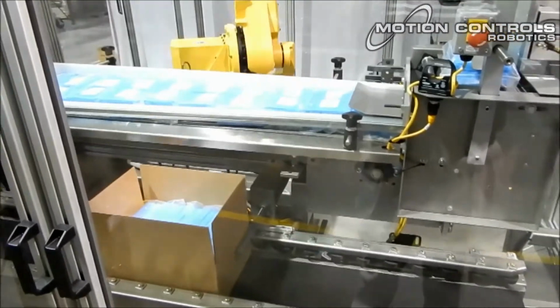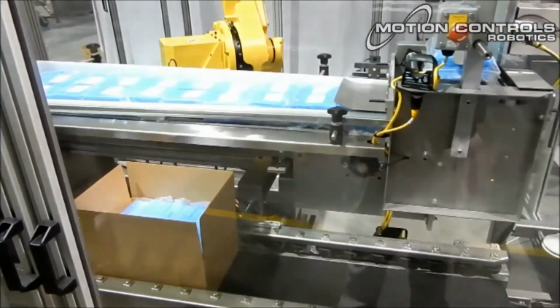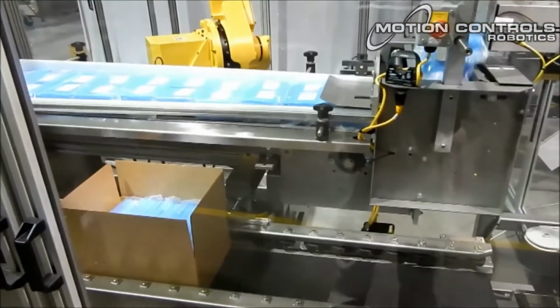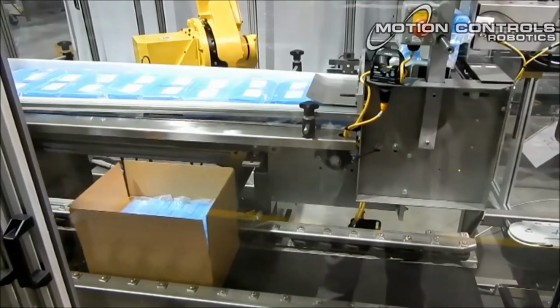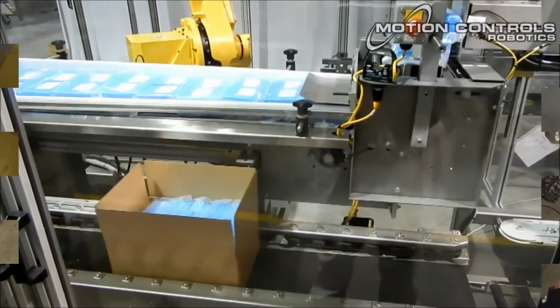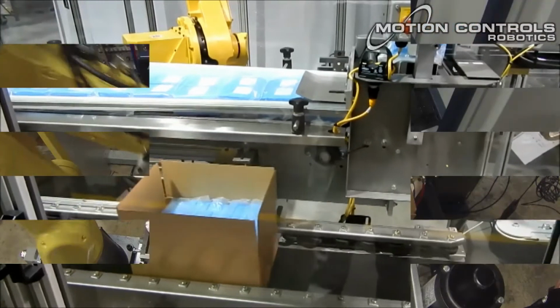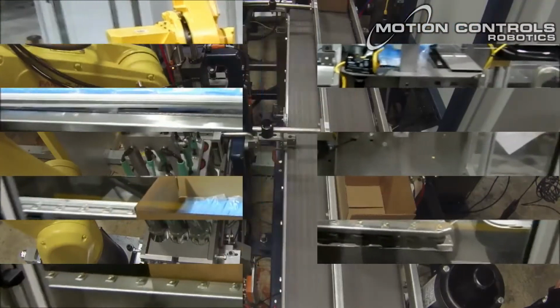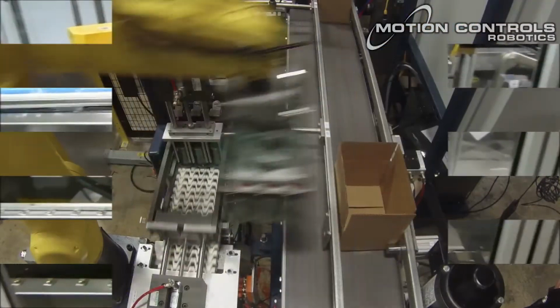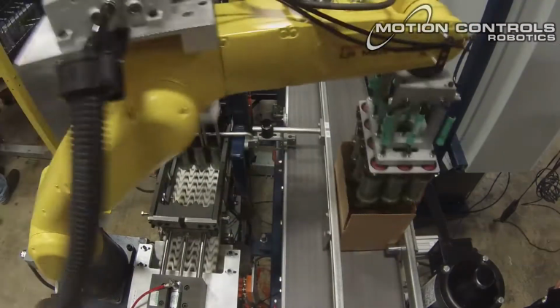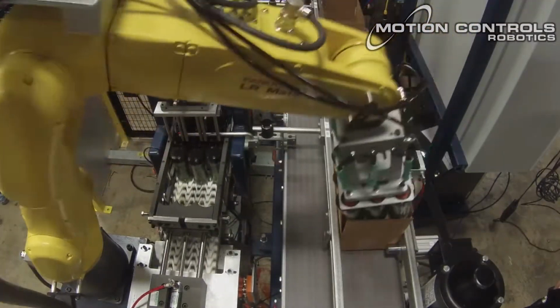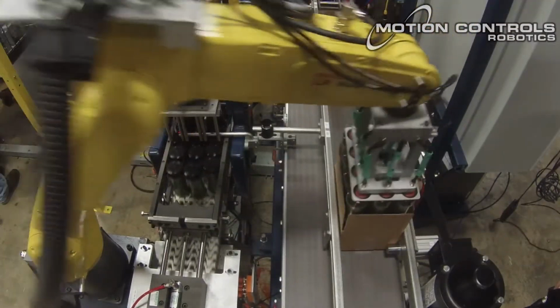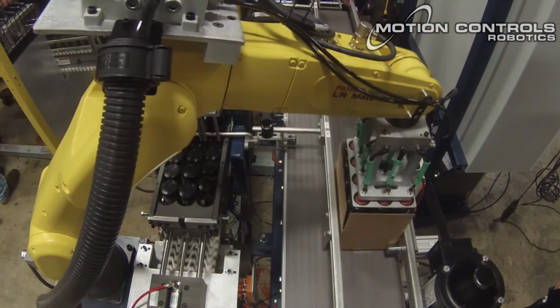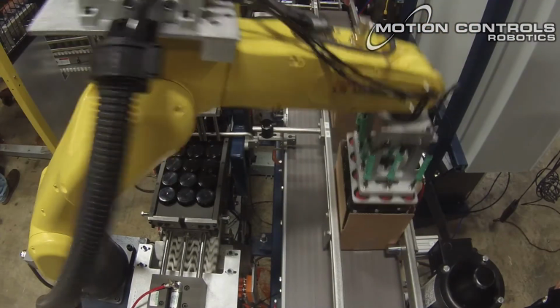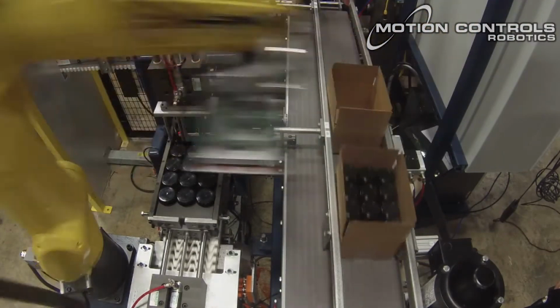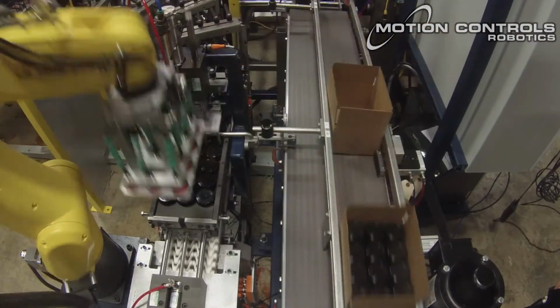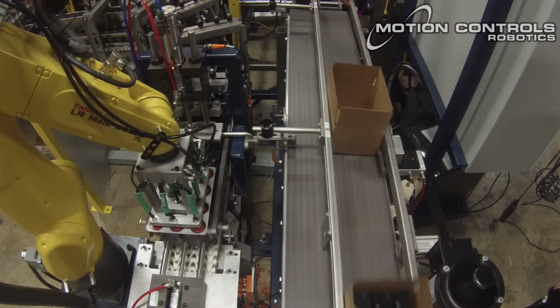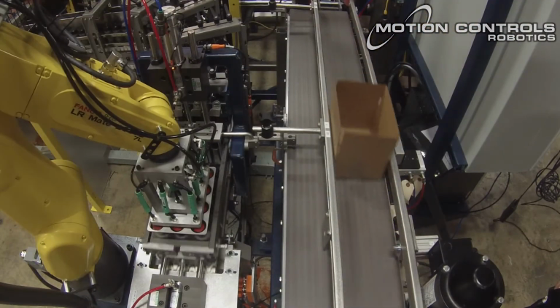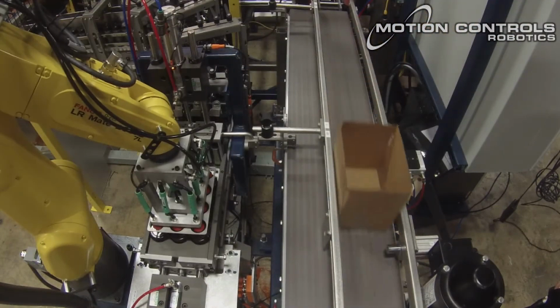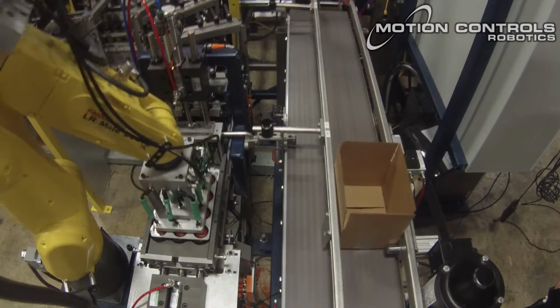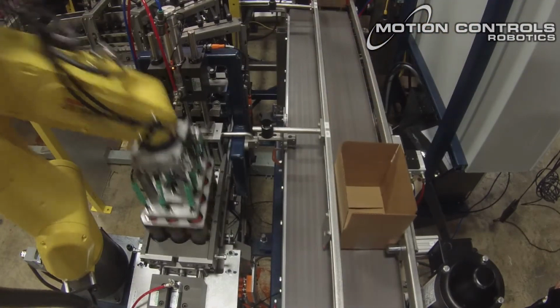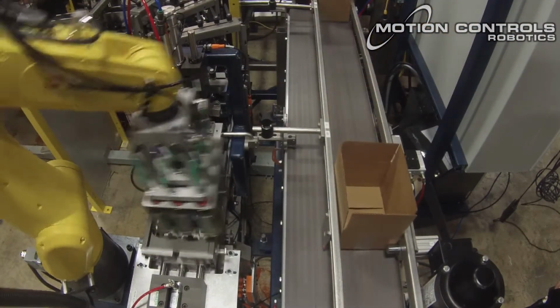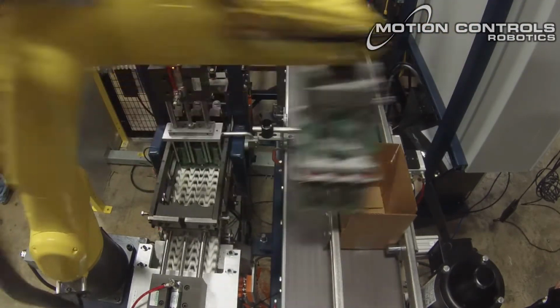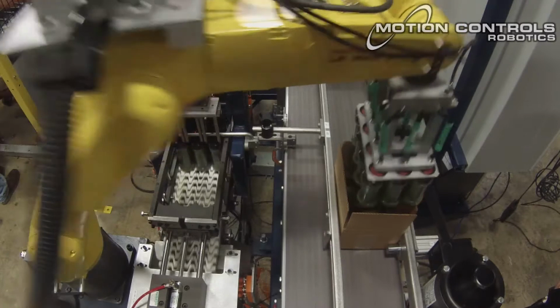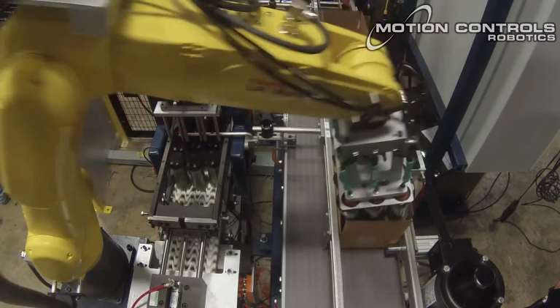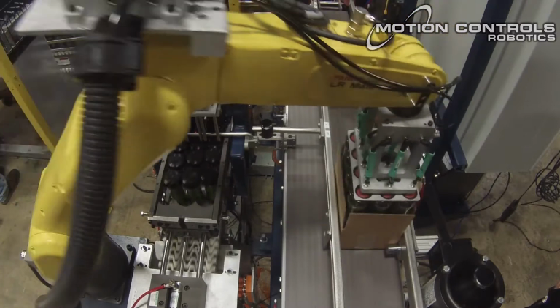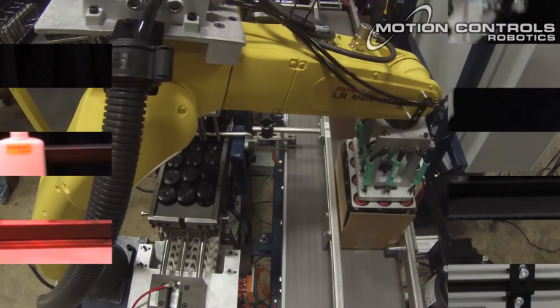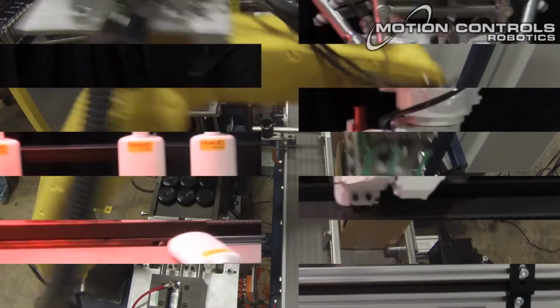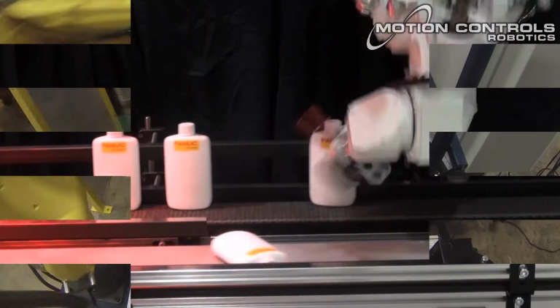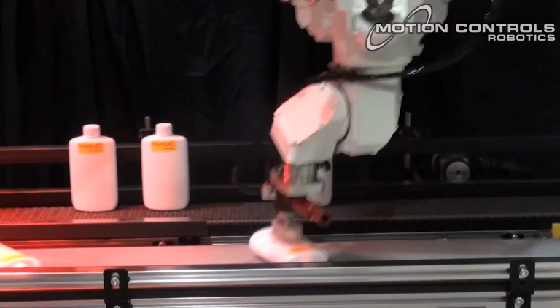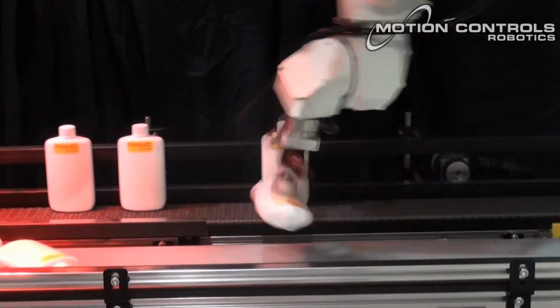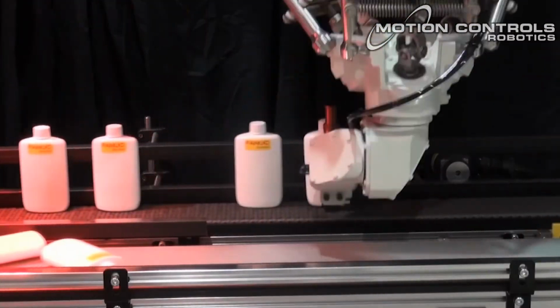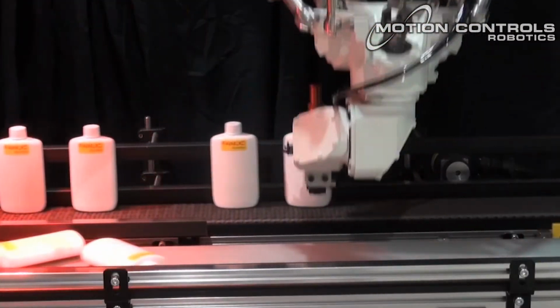Using robotics for picking and packing brings increased productivity, repeatability, speed, accuracy, flexibility, and safety.